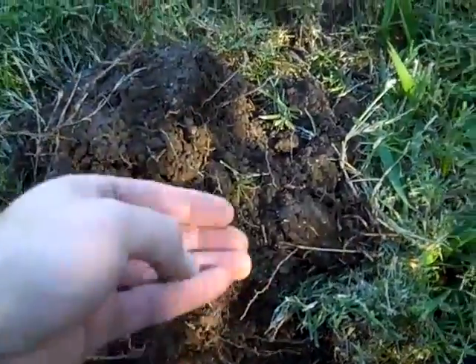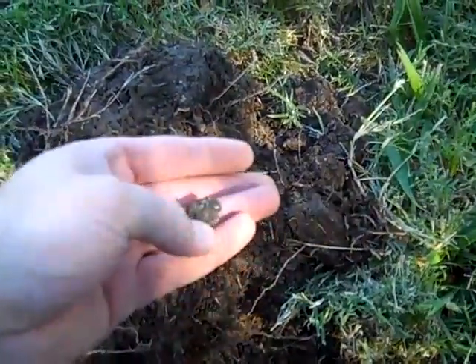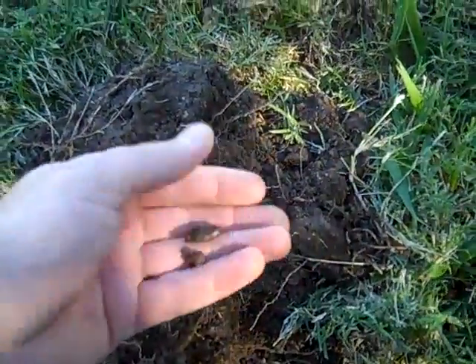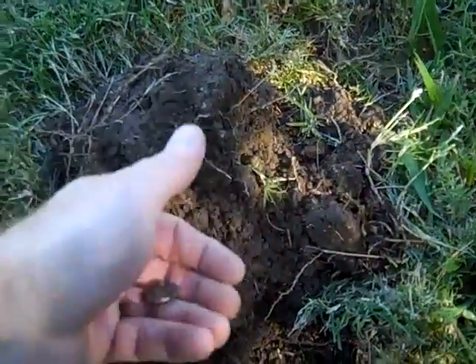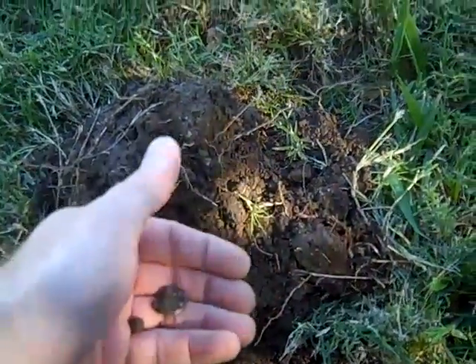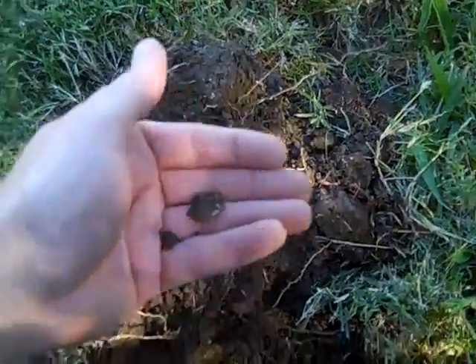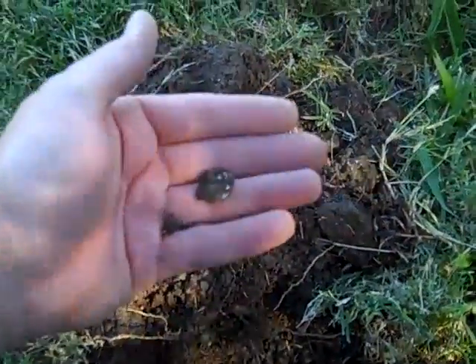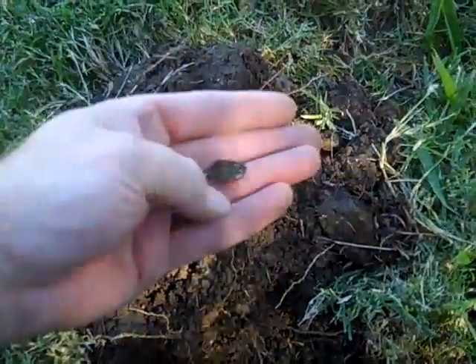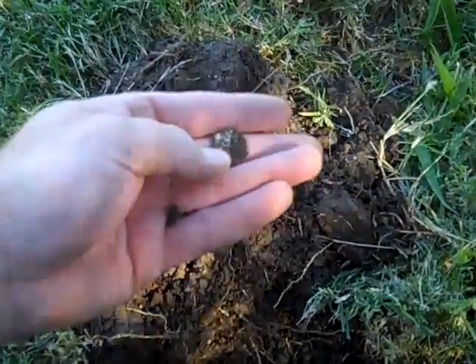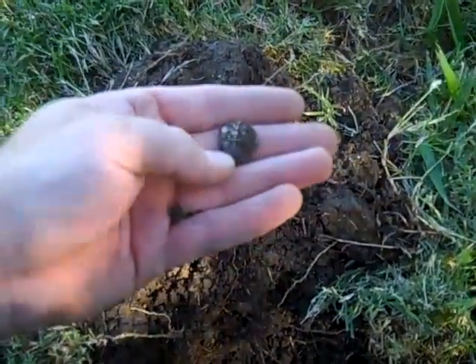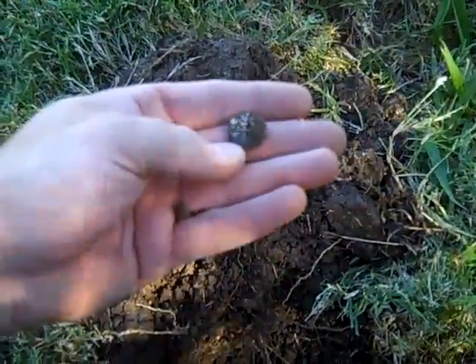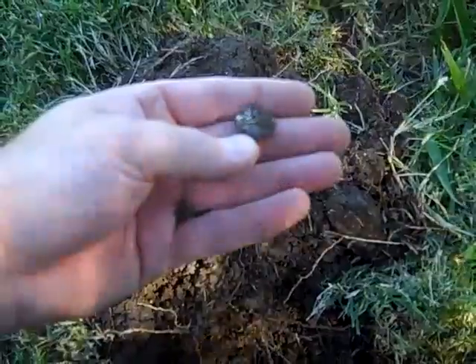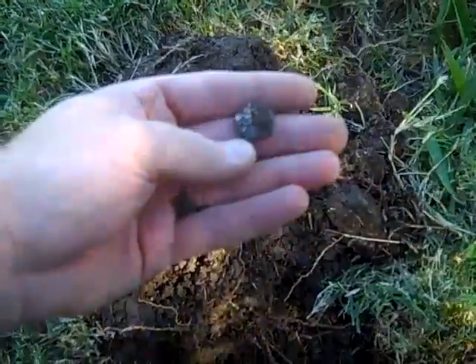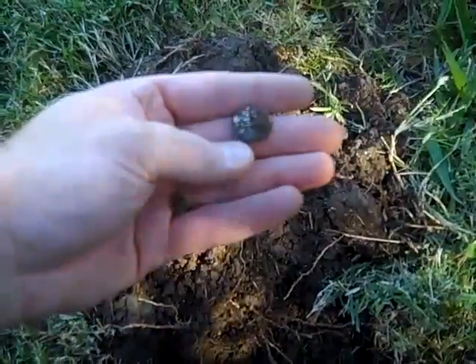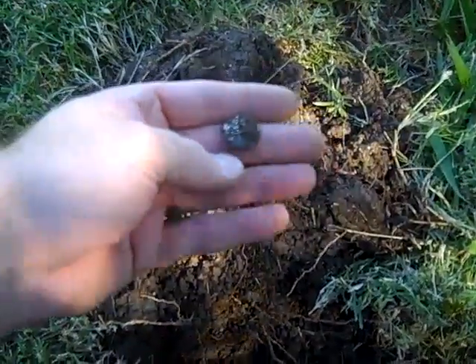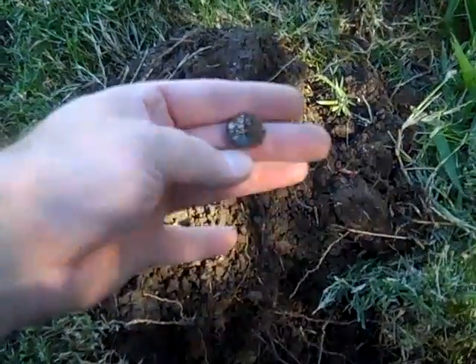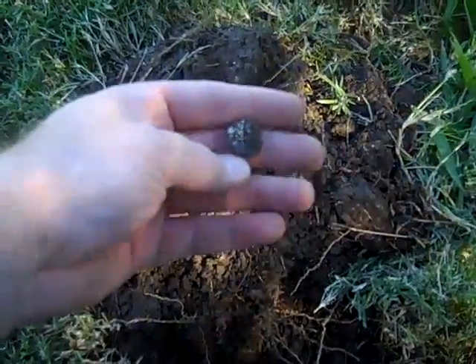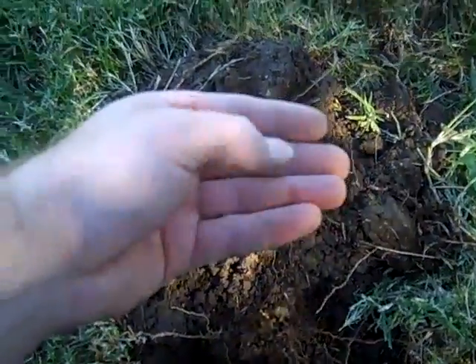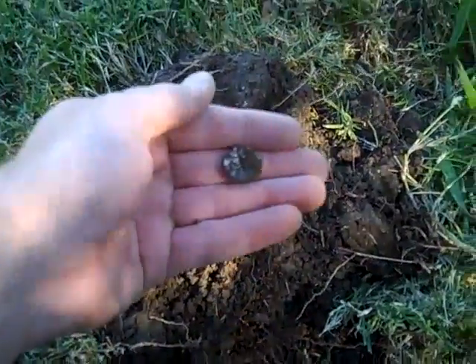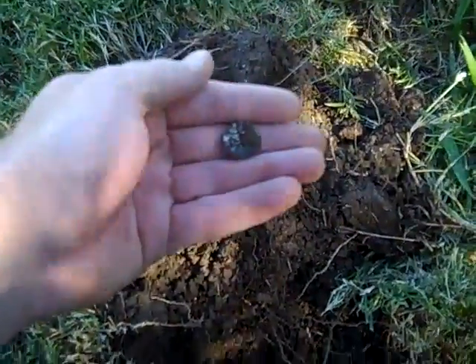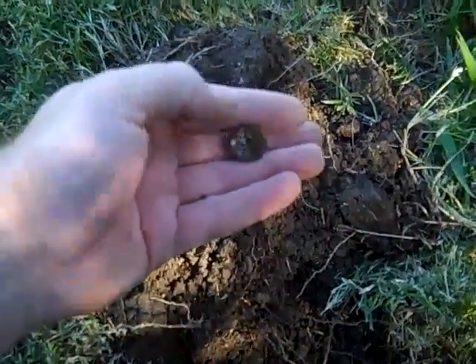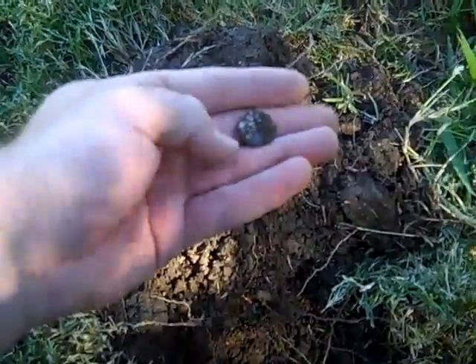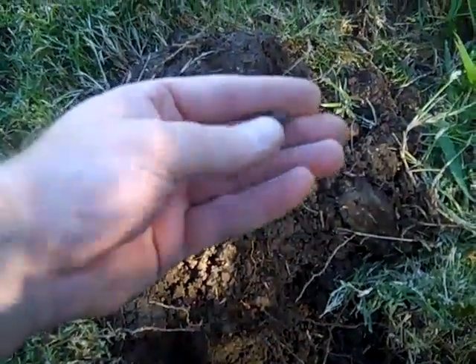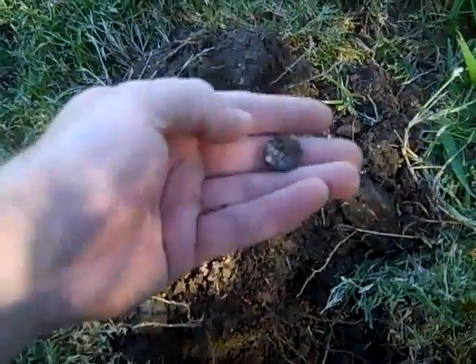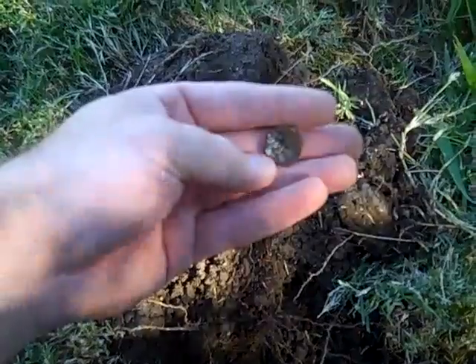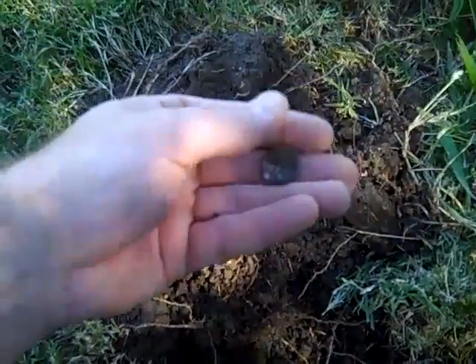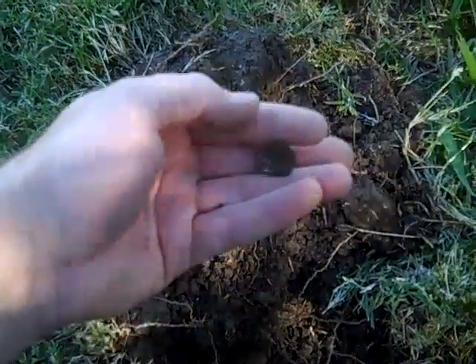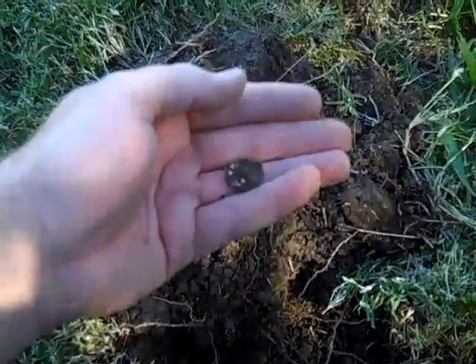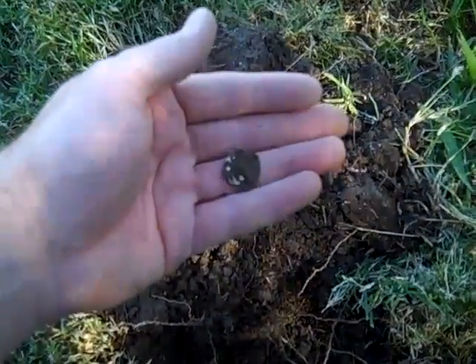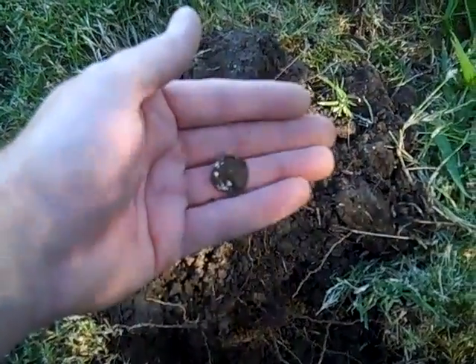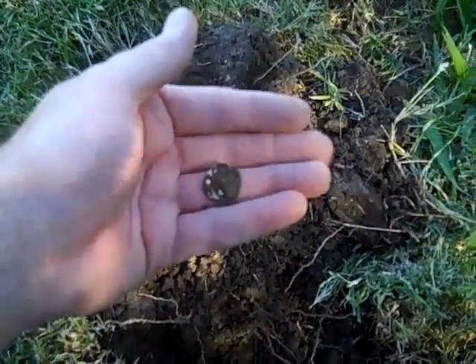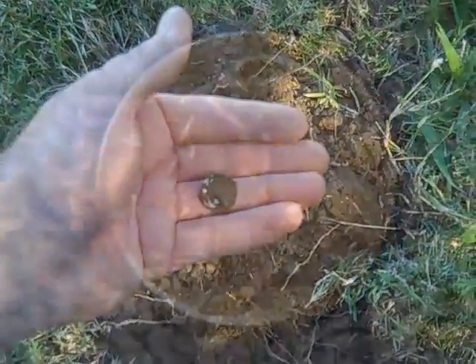We've found another wheatie since last time I videoed — it's a 1935. So that's four wheats and two silvers. Alright, get back with you.